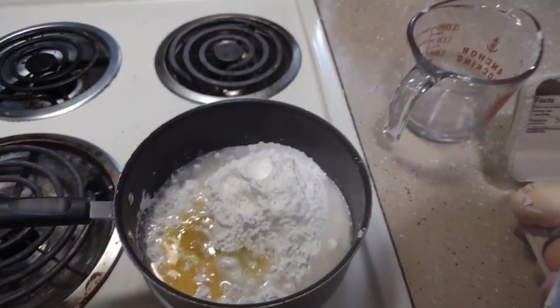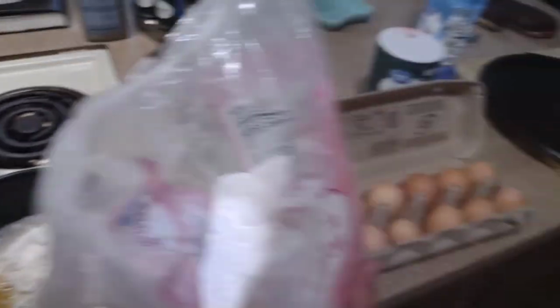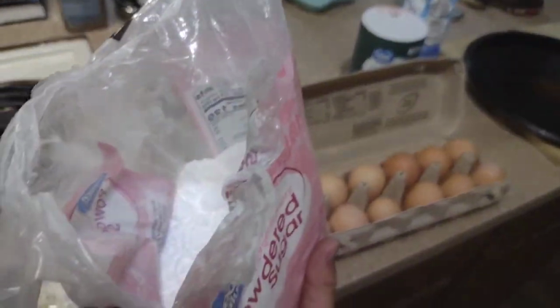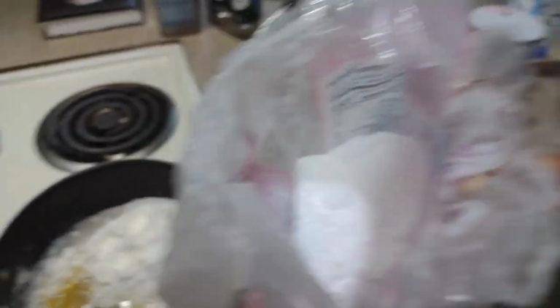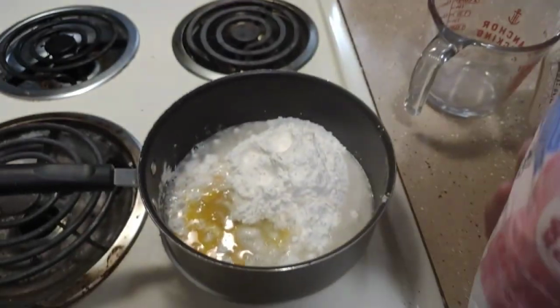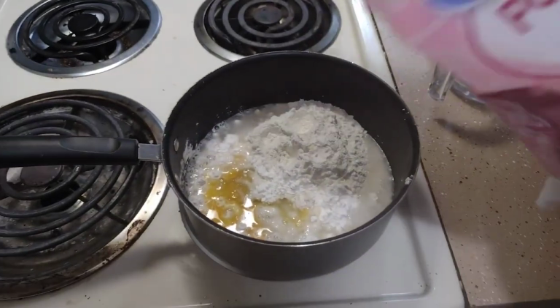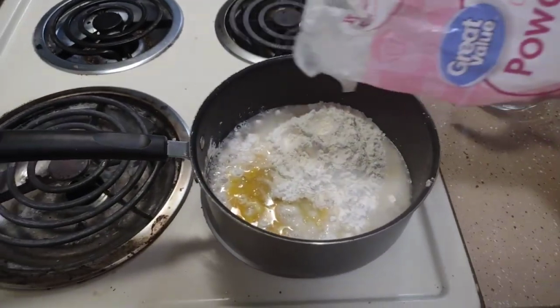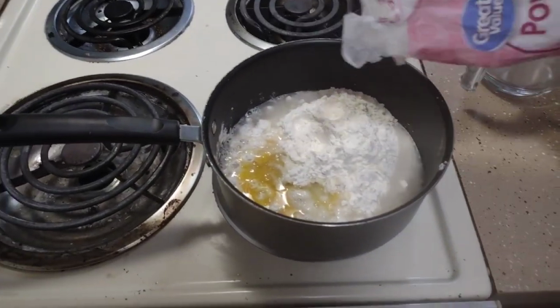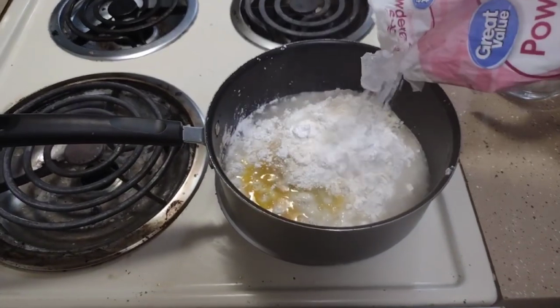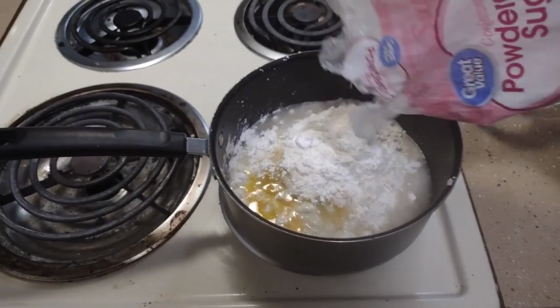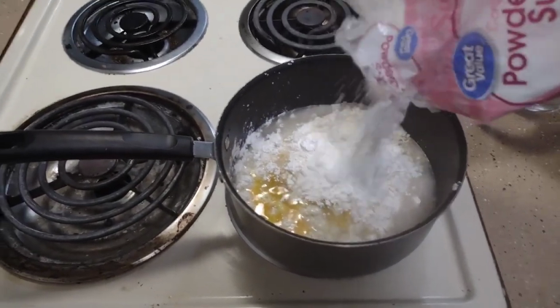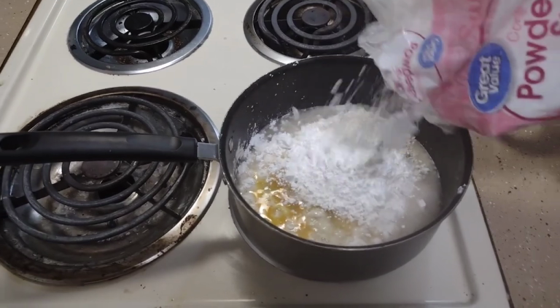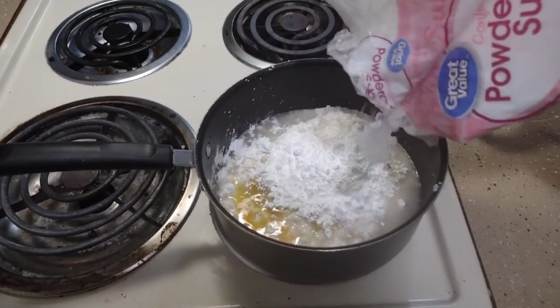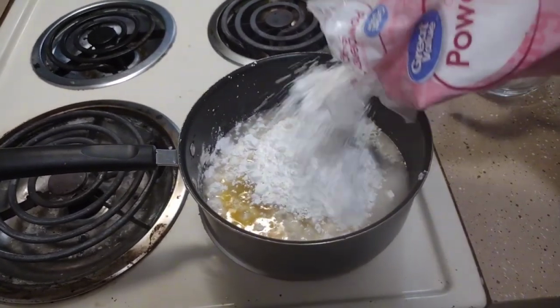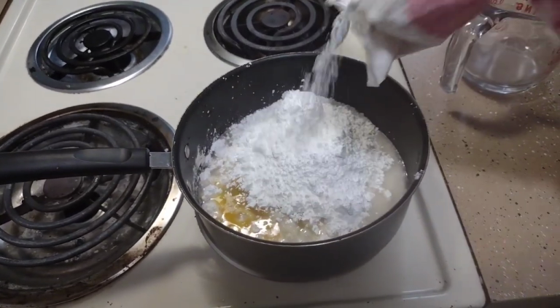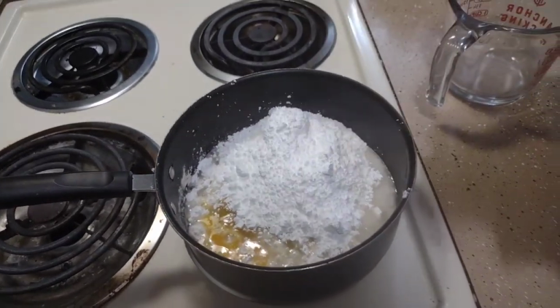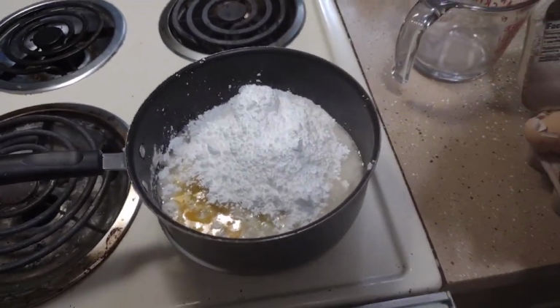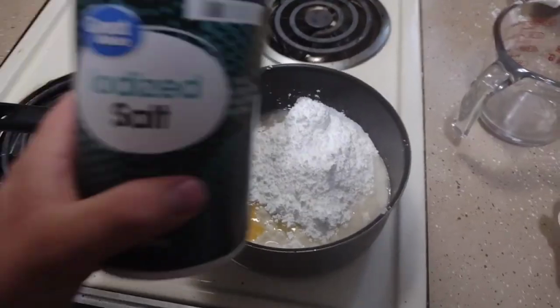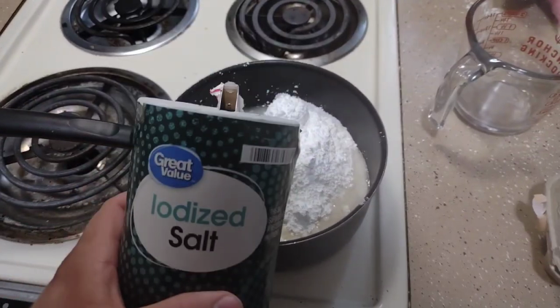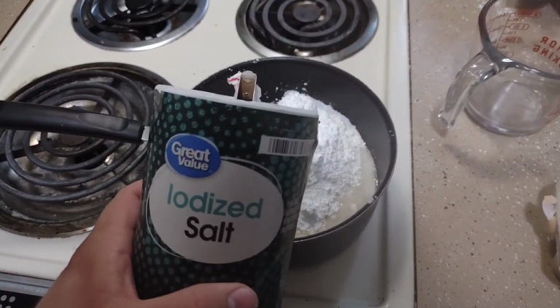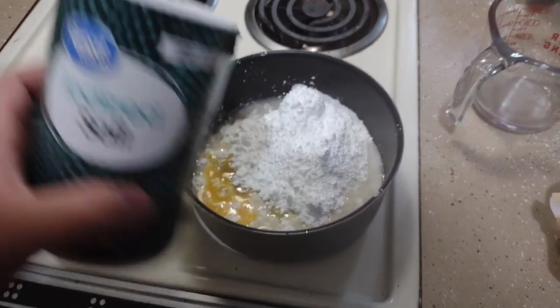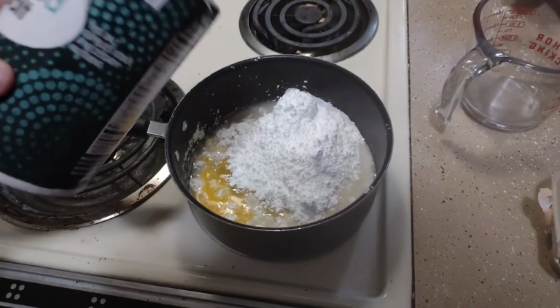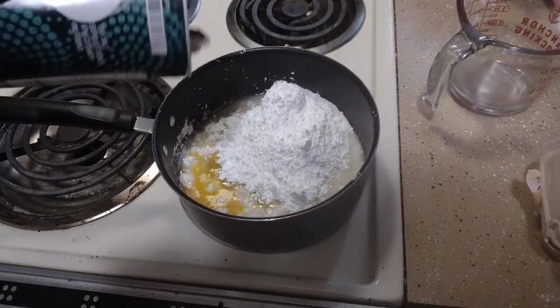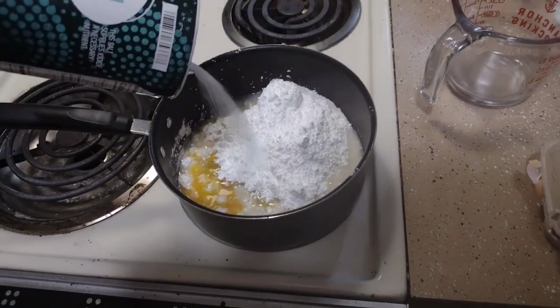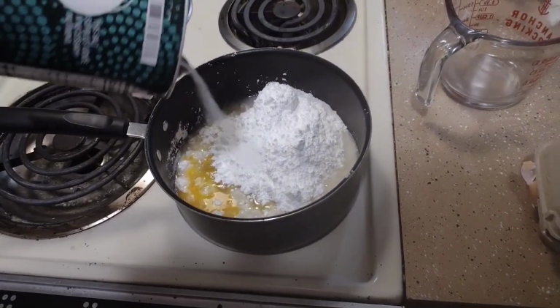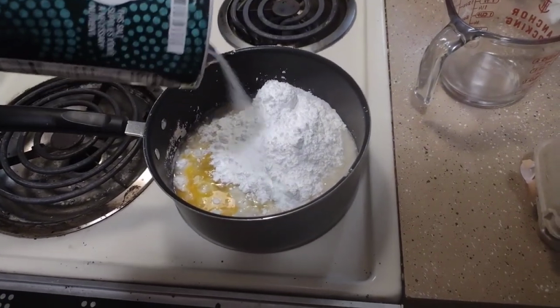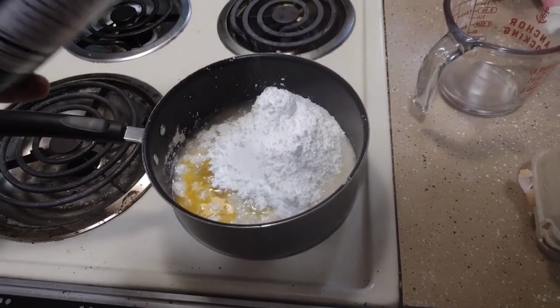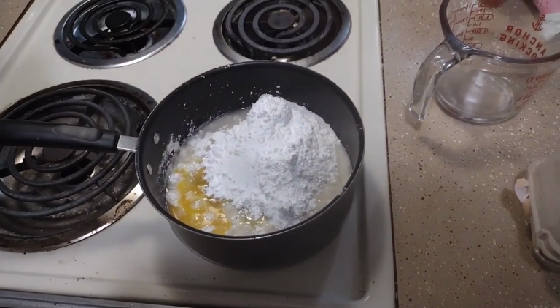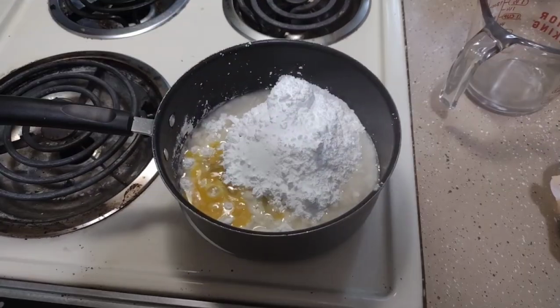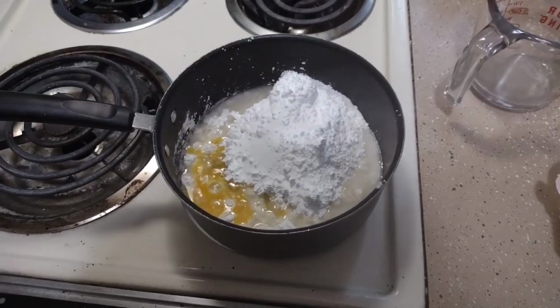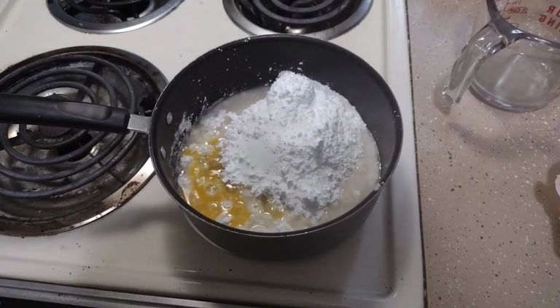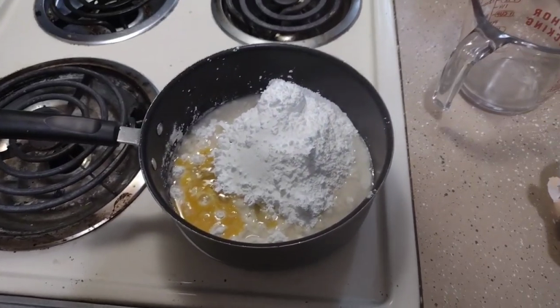Now add a little bit of sugar, and some salt. Give it a good mix around.